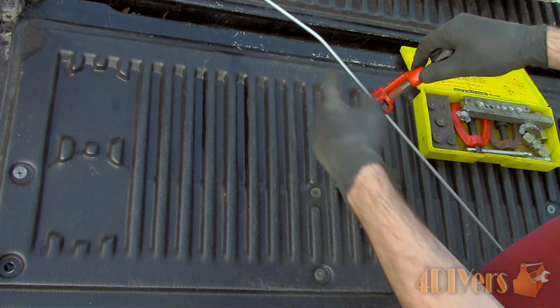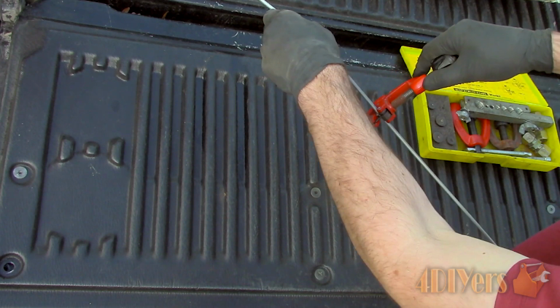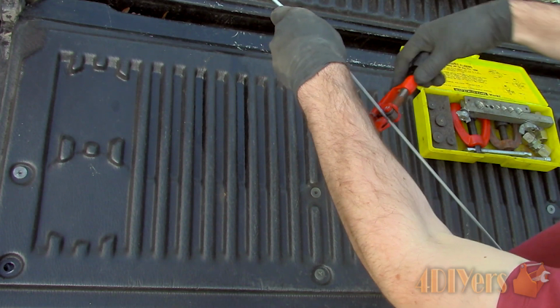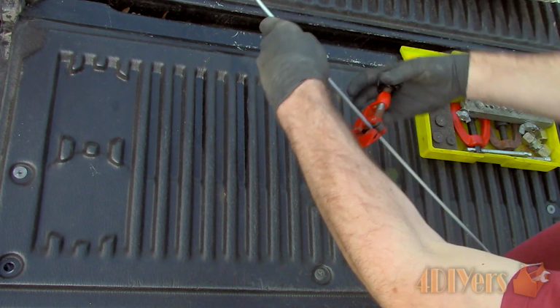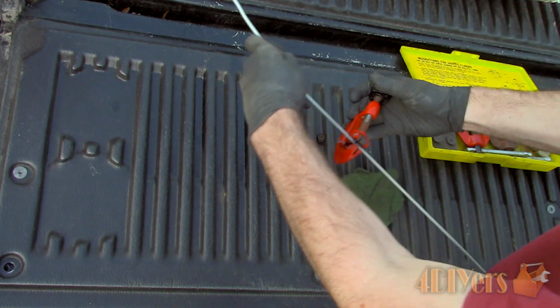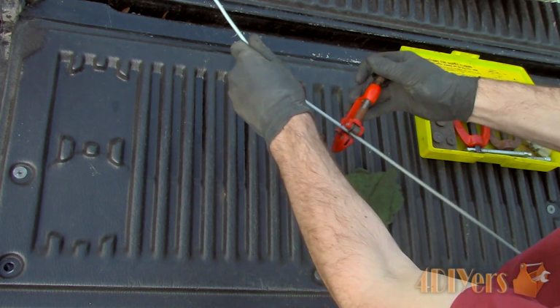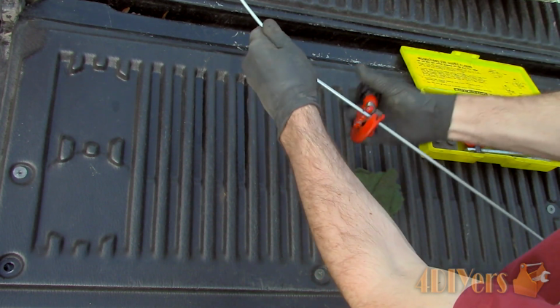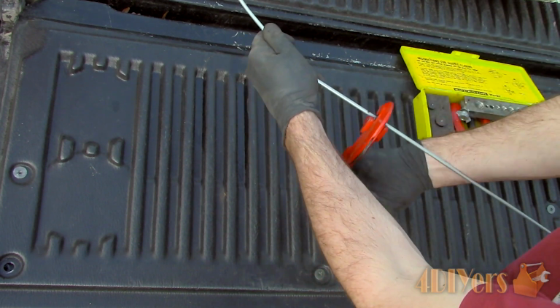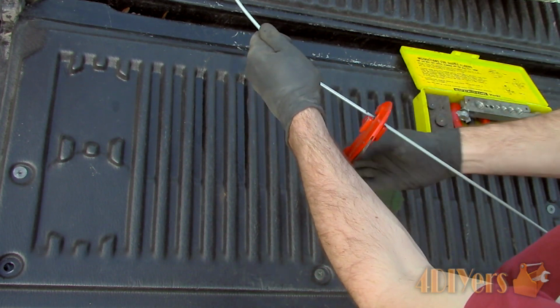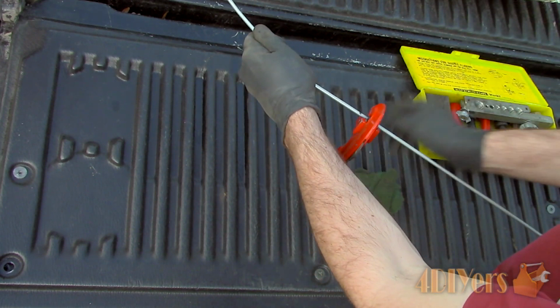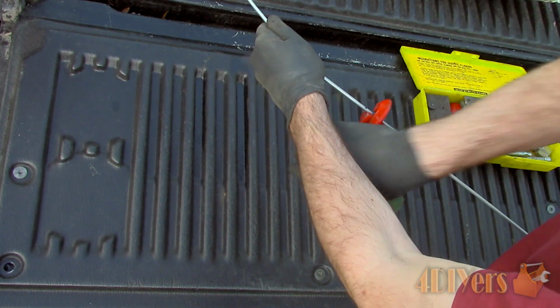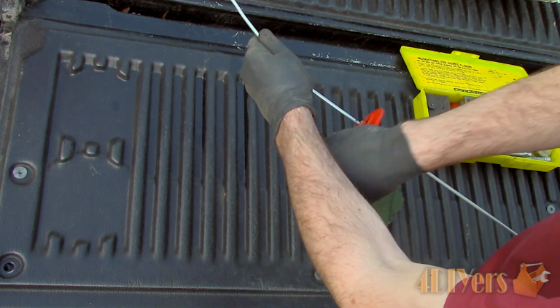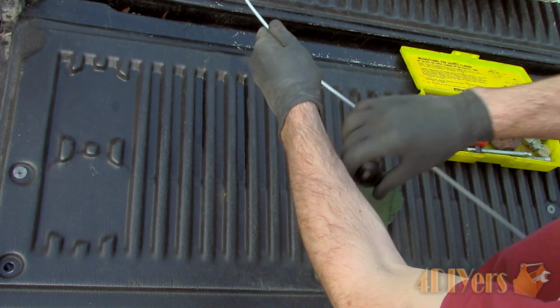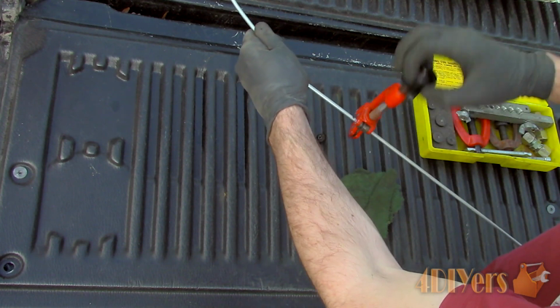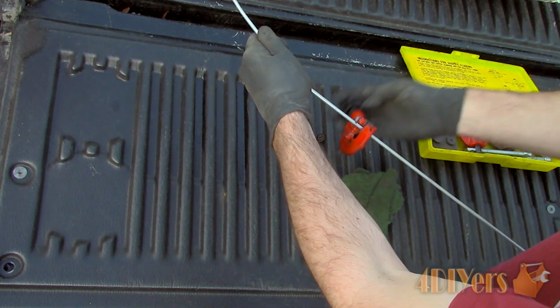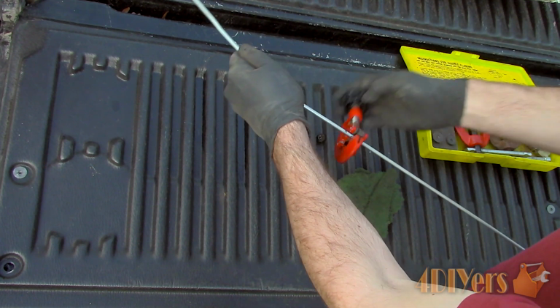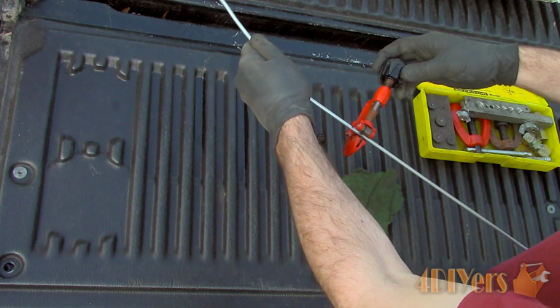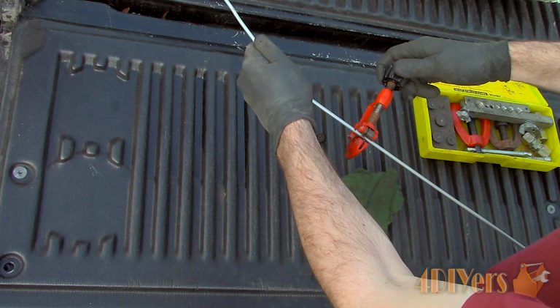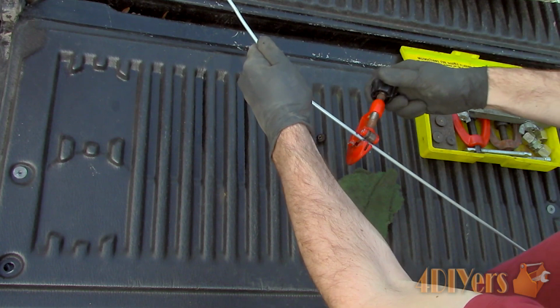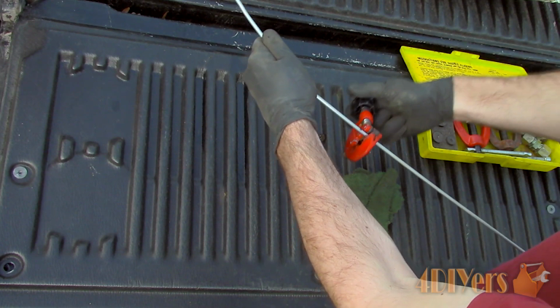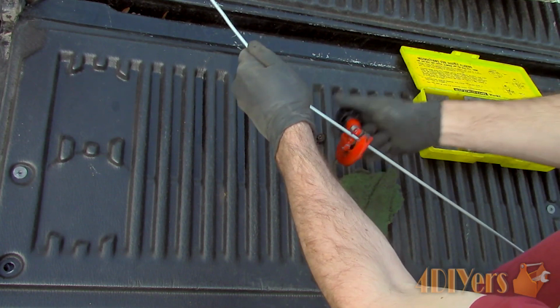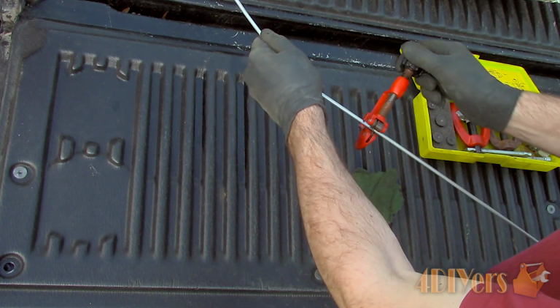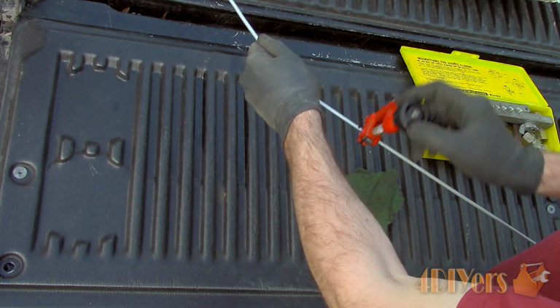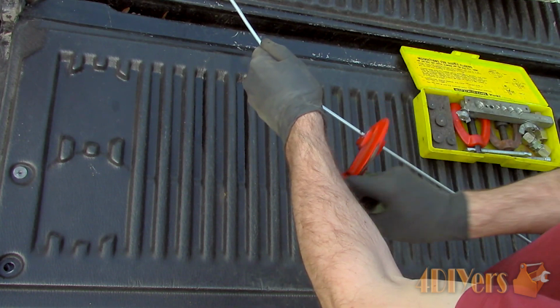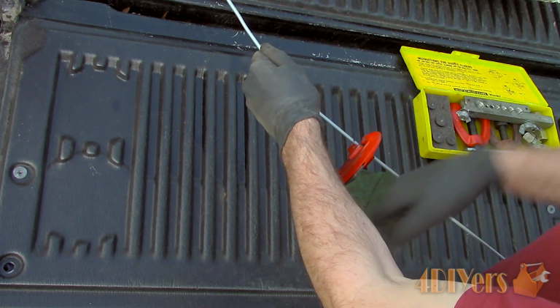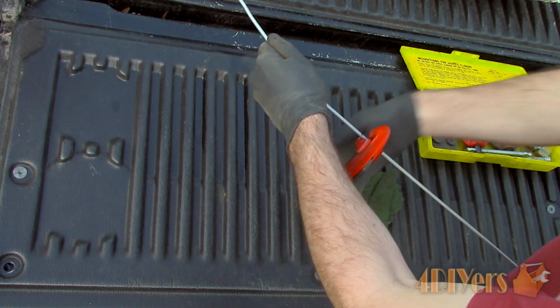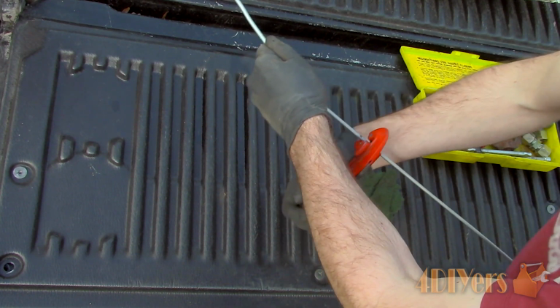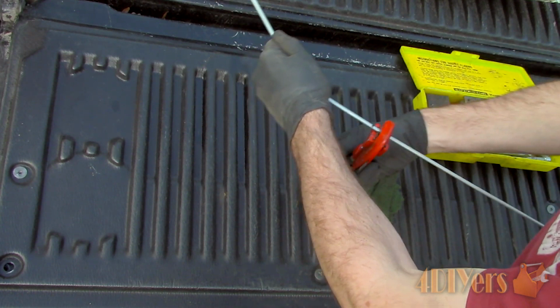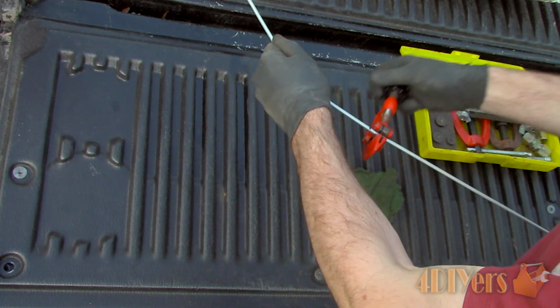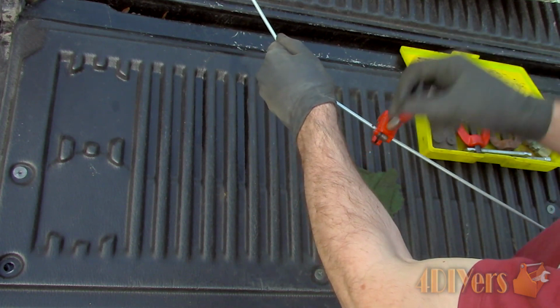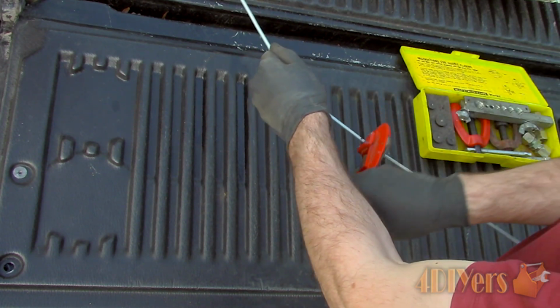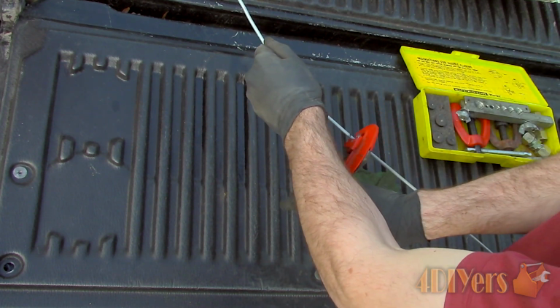Cut the line to size using a line cutter. Simply install the cutter, tighten it, spin the cutter, then tighten it again once loose and repeat until the line separates.